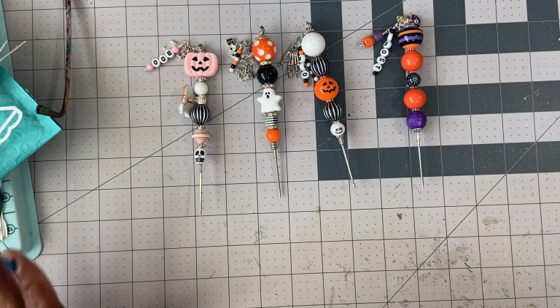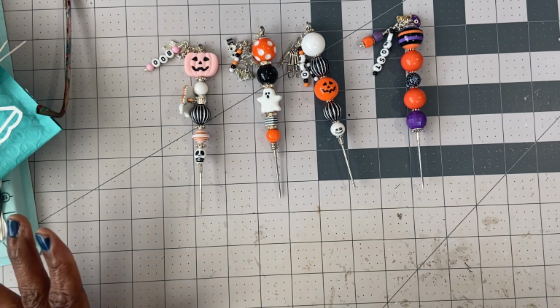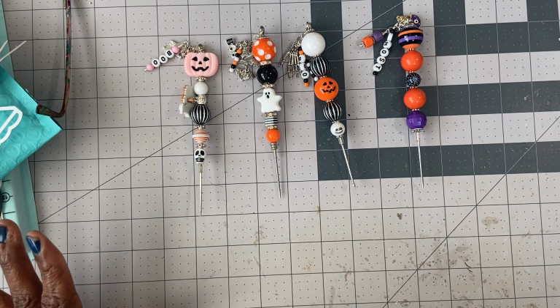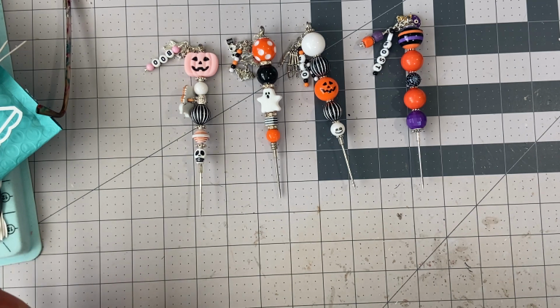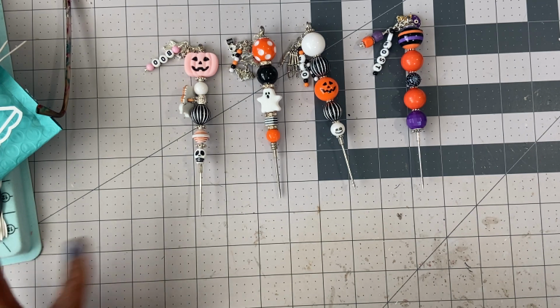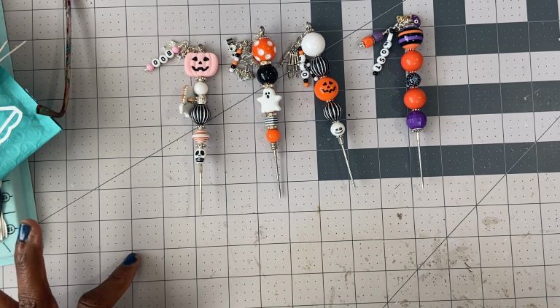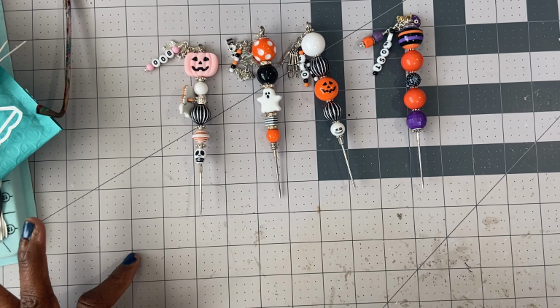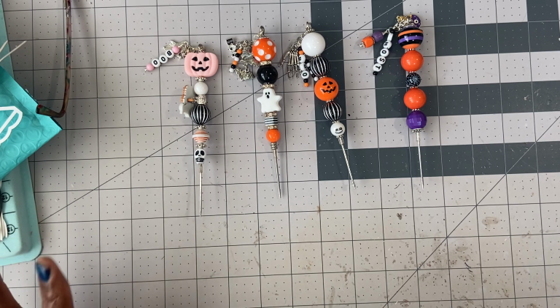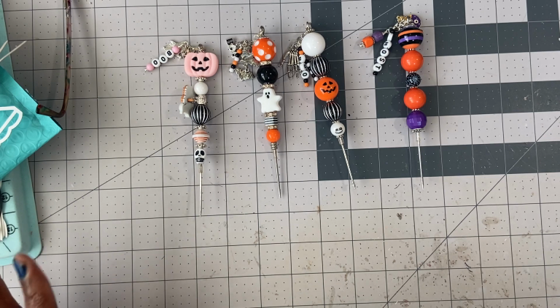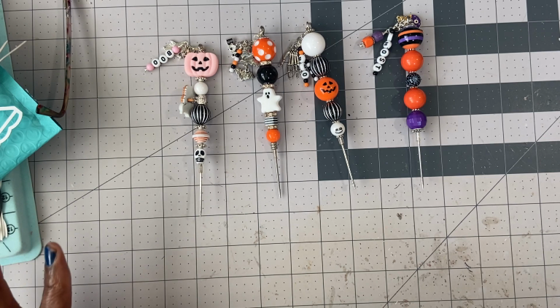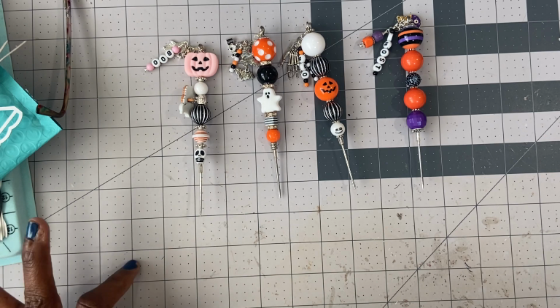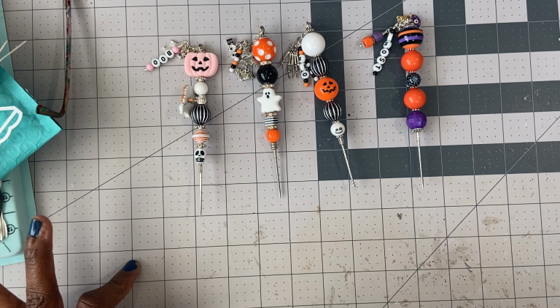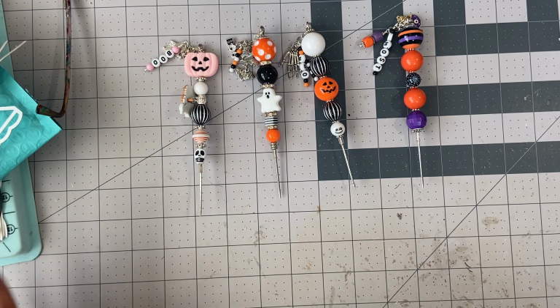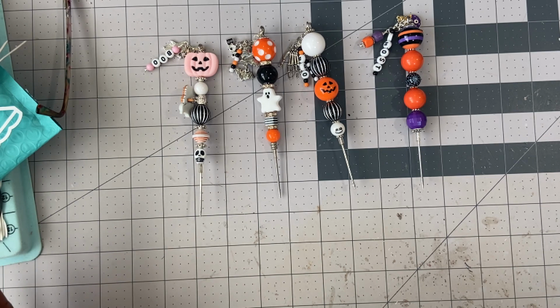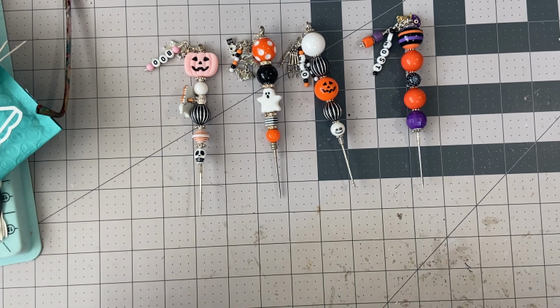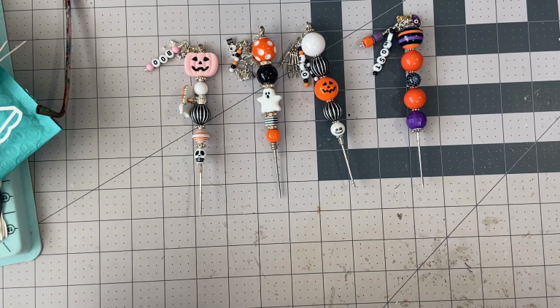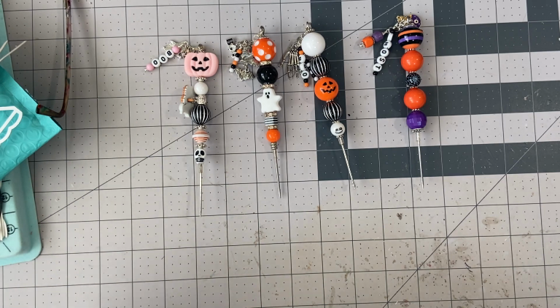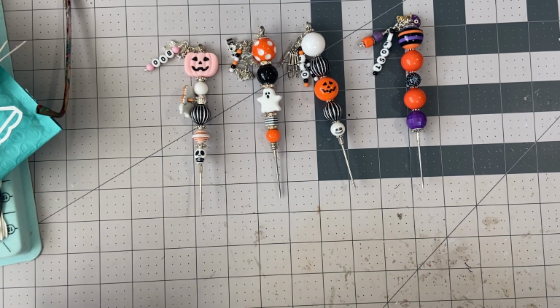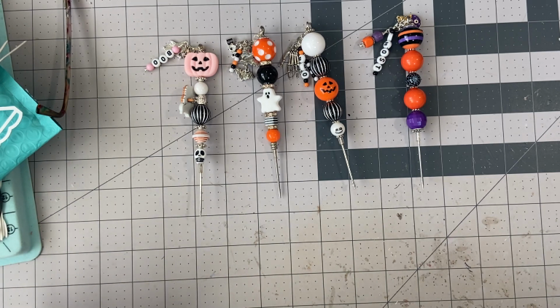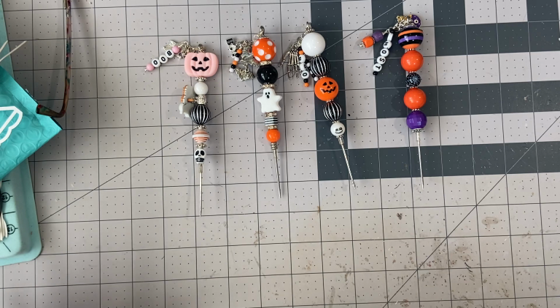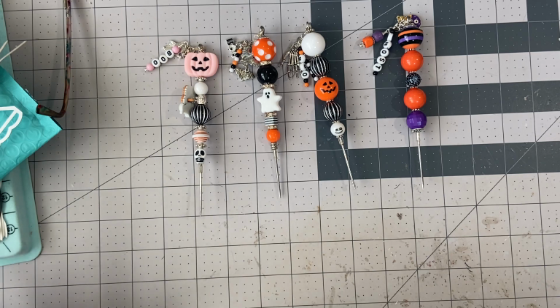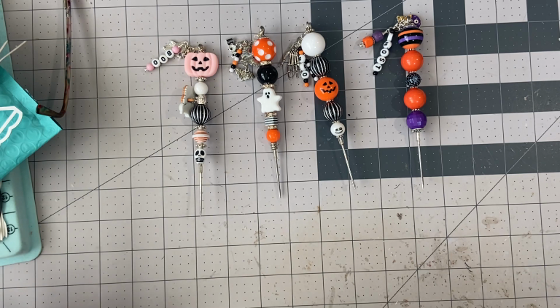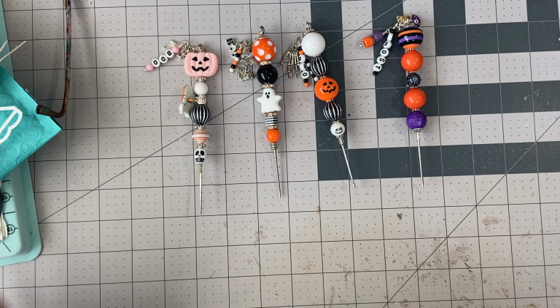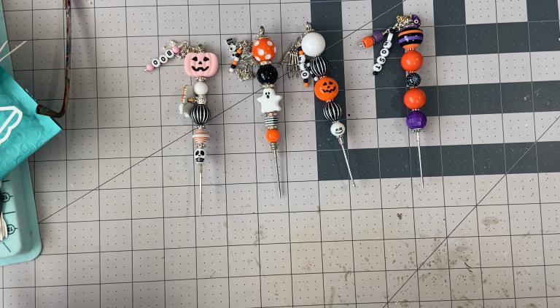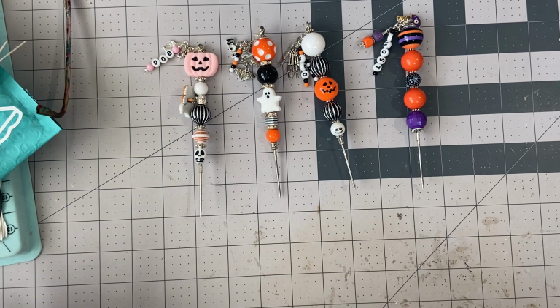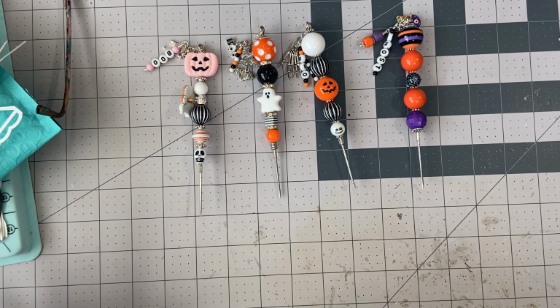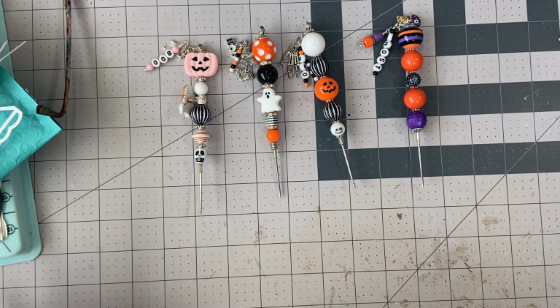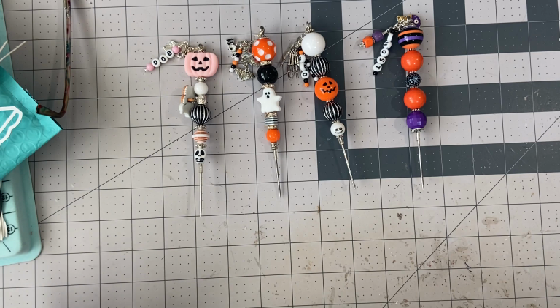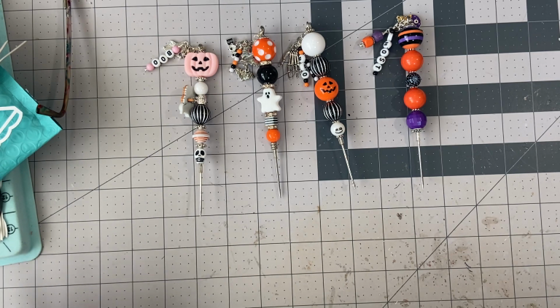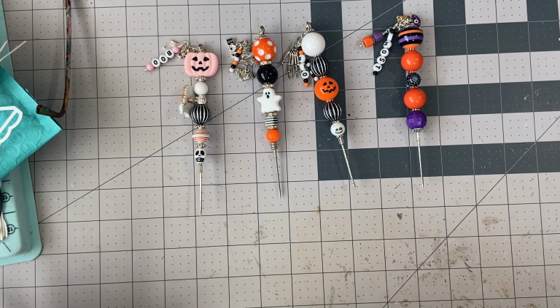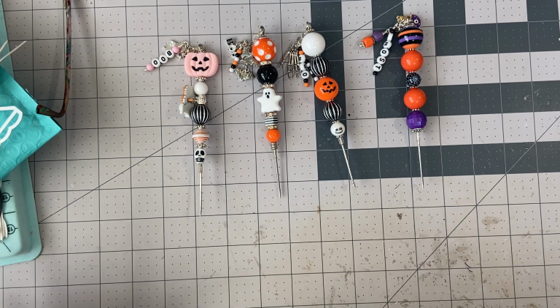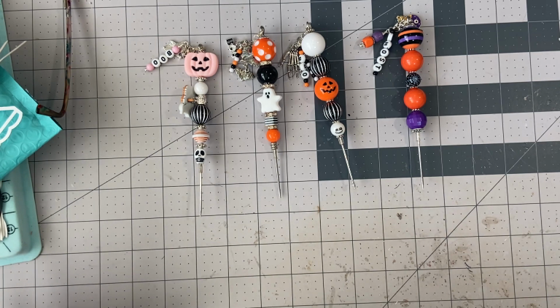If you're interested, leave a comment down below and then once I share my PayPal address, I'm expecting payment within the hour. If you can't do it within the hour, please don't leave a comment down below. These will be shipped out today.